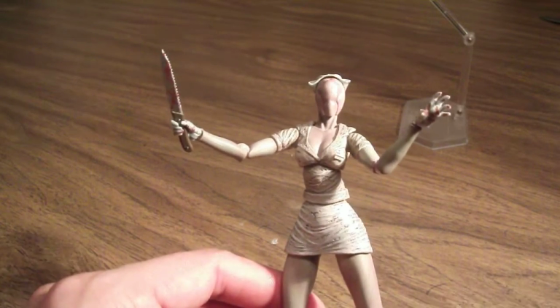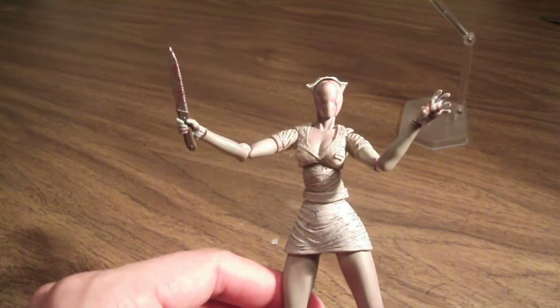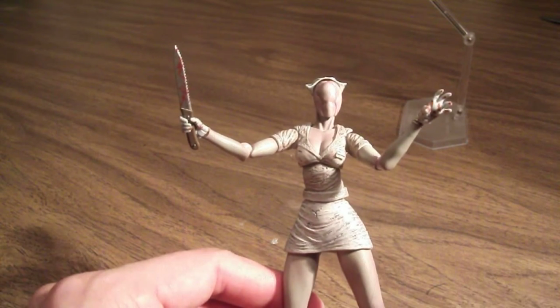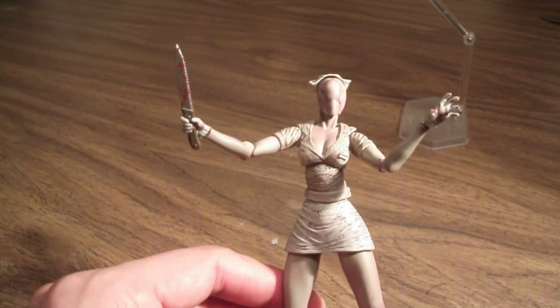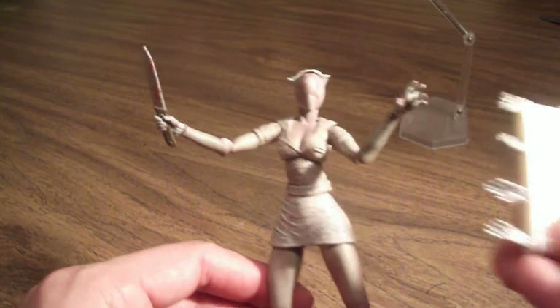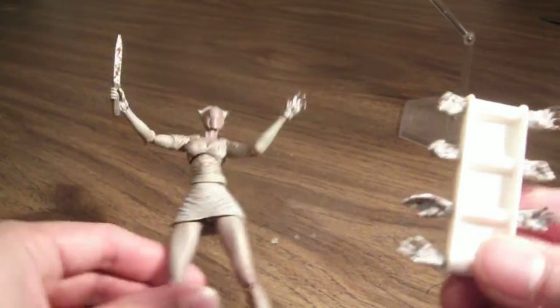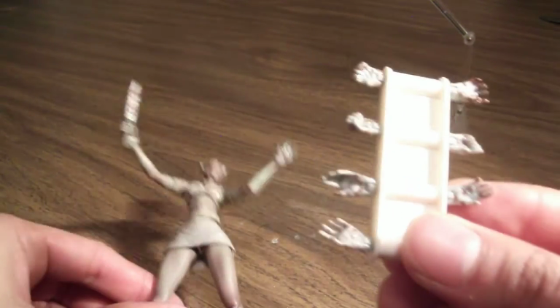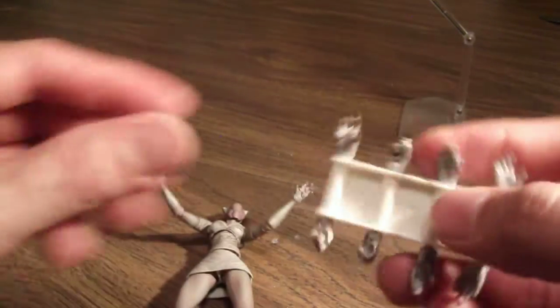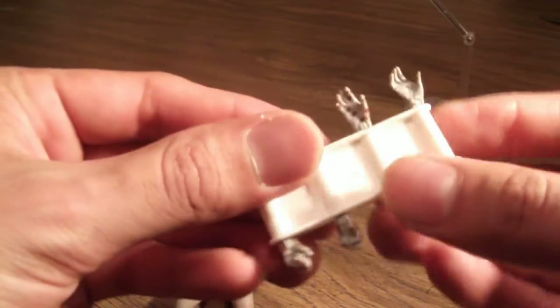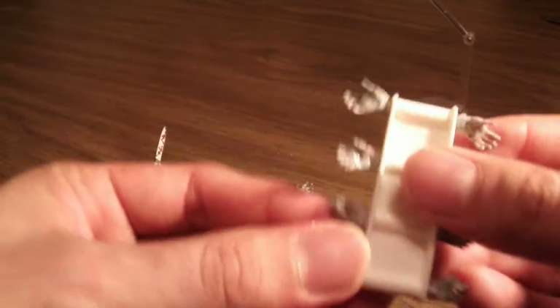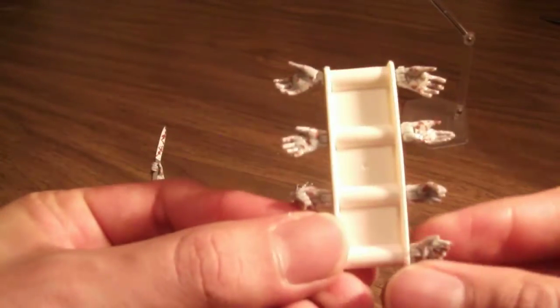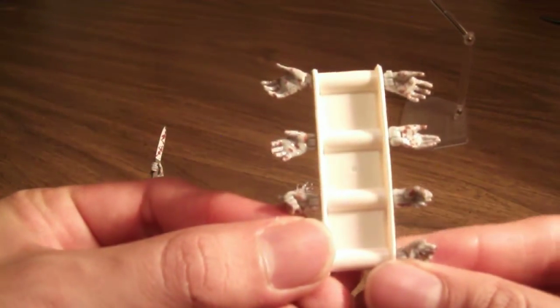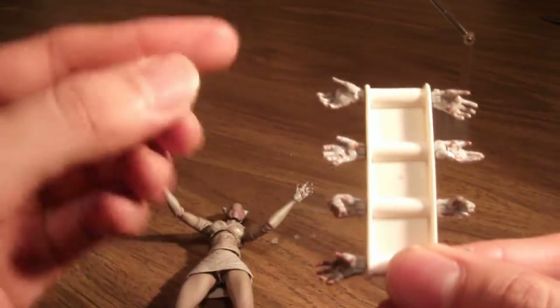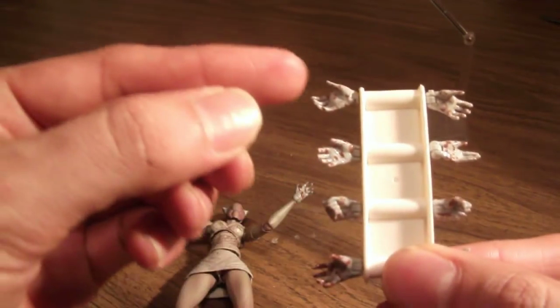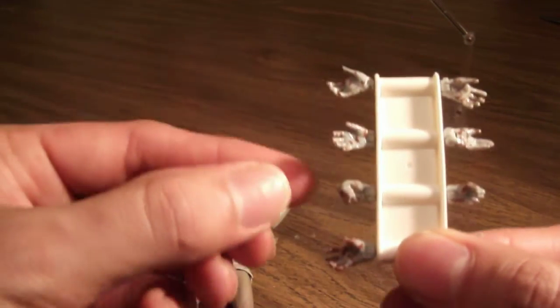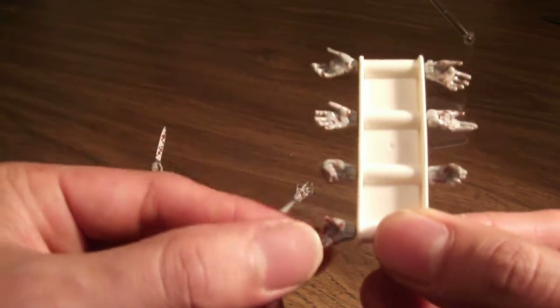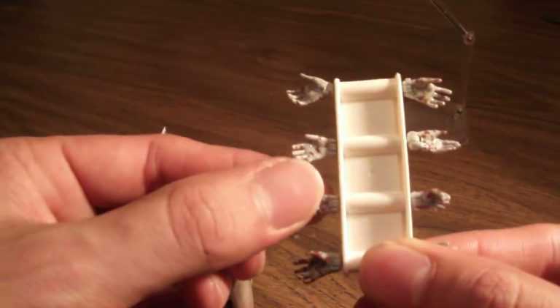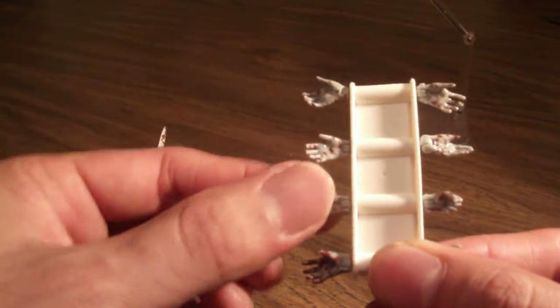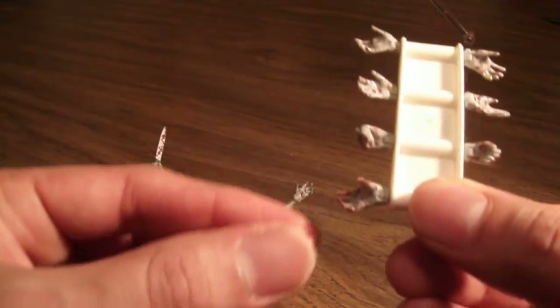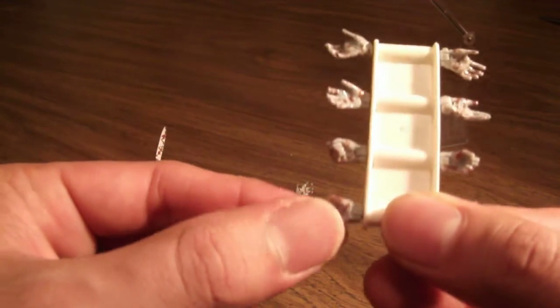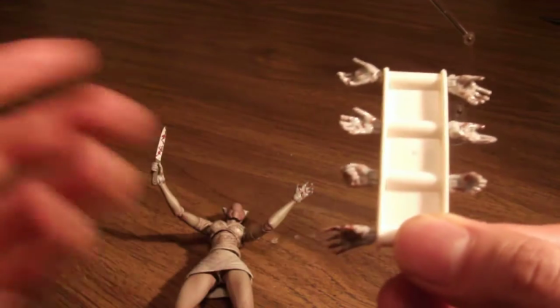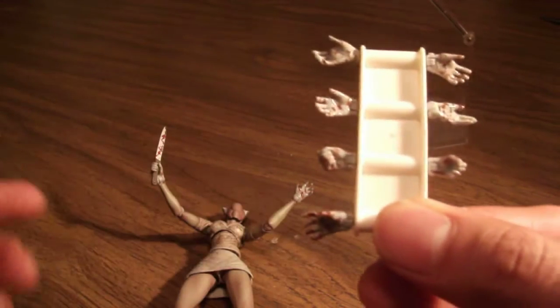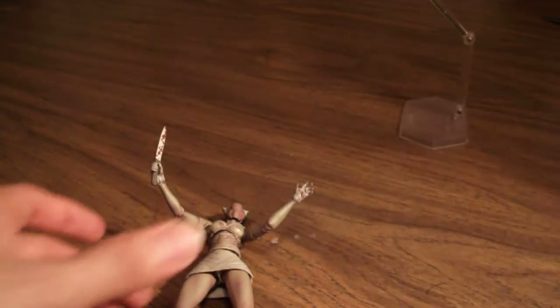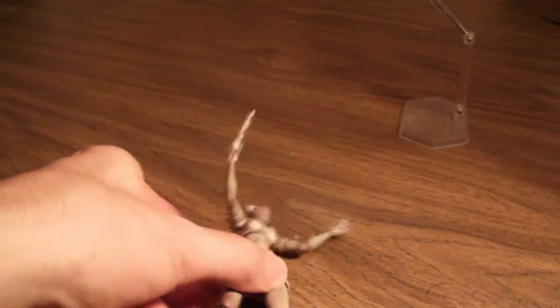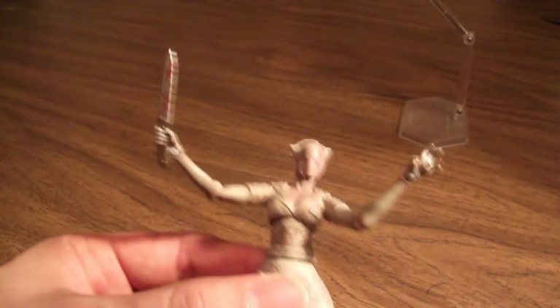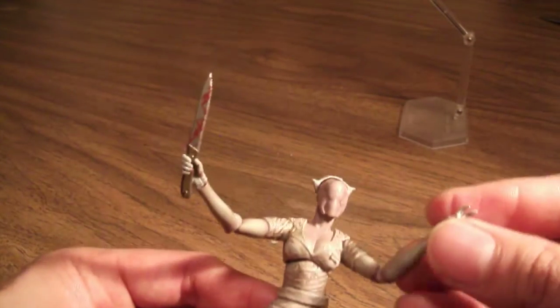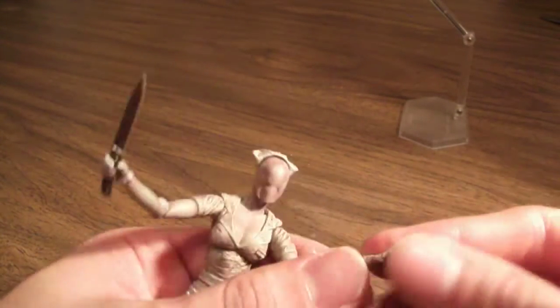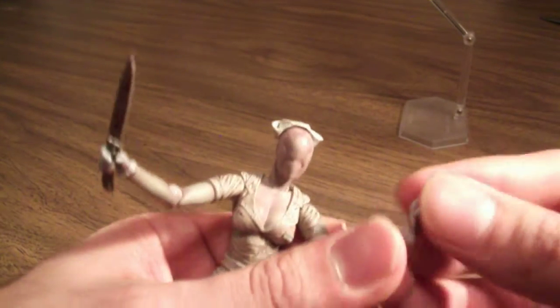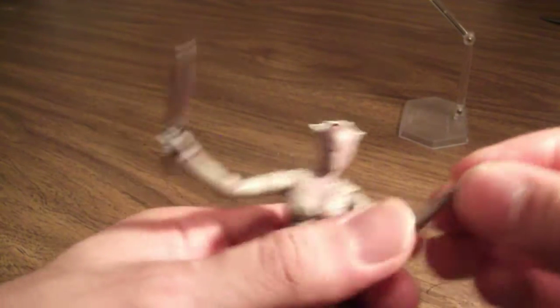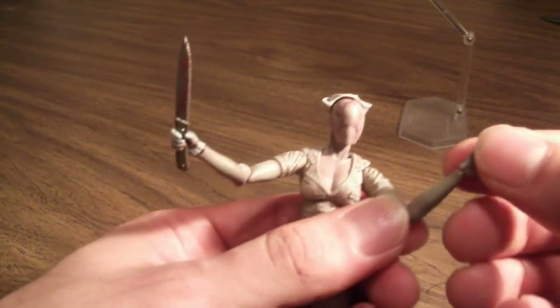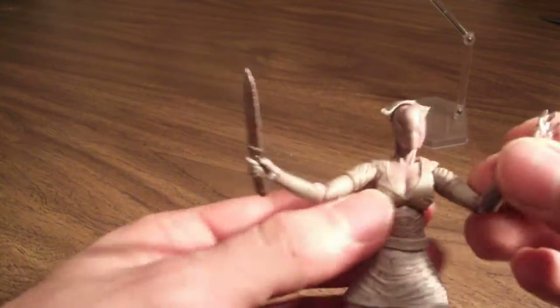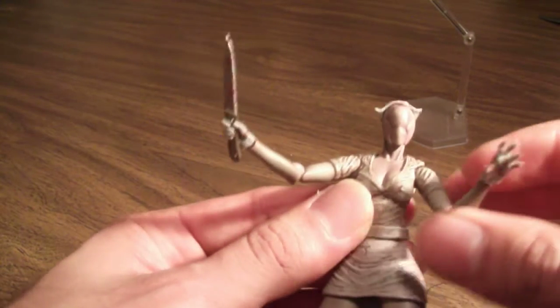She also has different types of interchangeable hands. There are ones for holding accessories, clenched fist ones, and open hands. They're all on hinges, which is great — I'll get into the articulation in a bit.